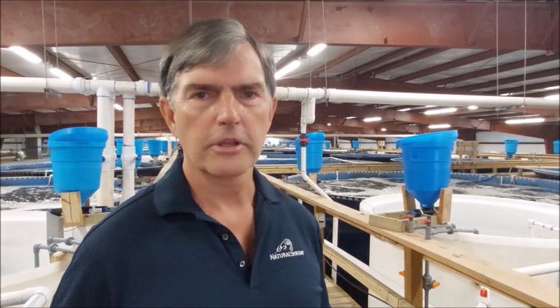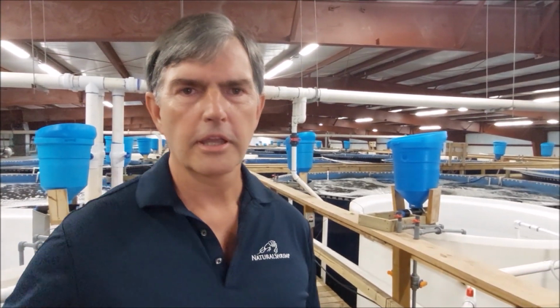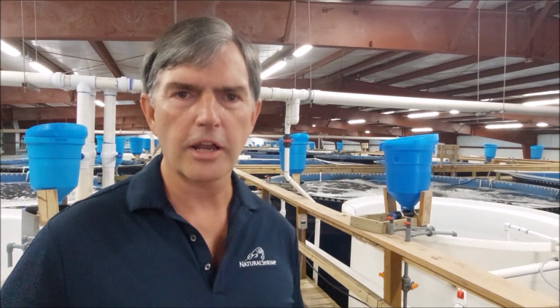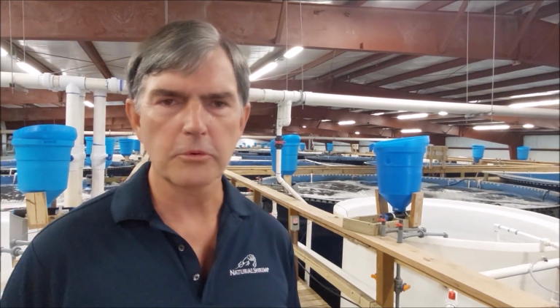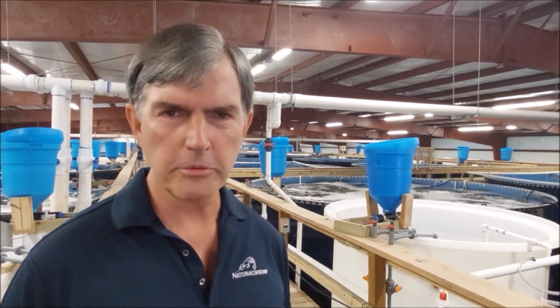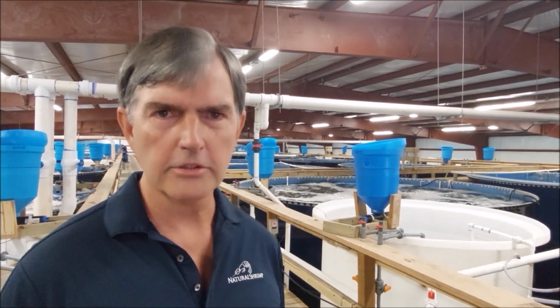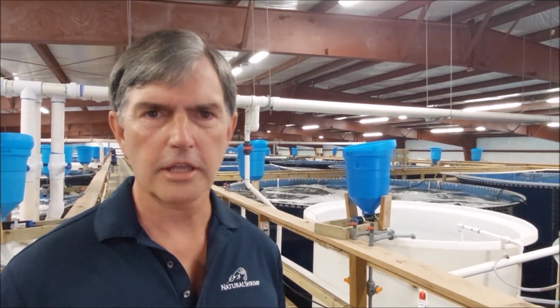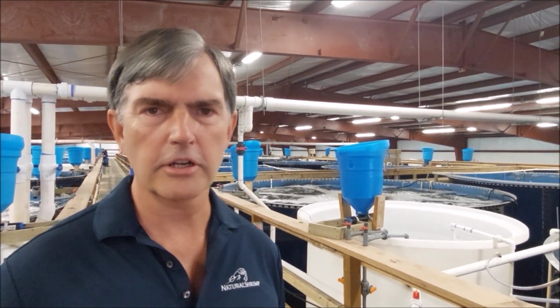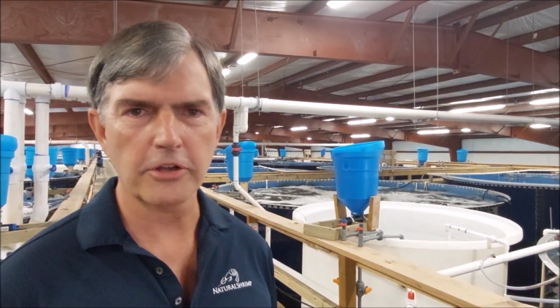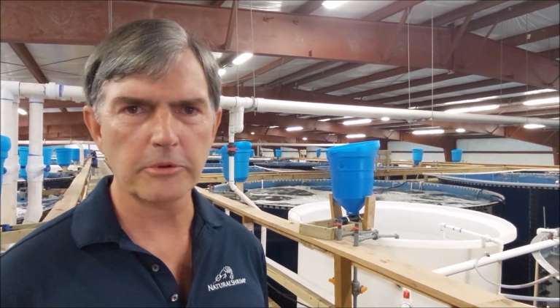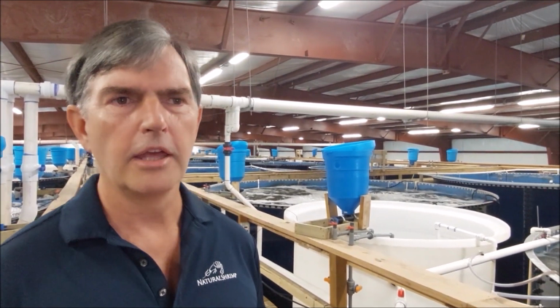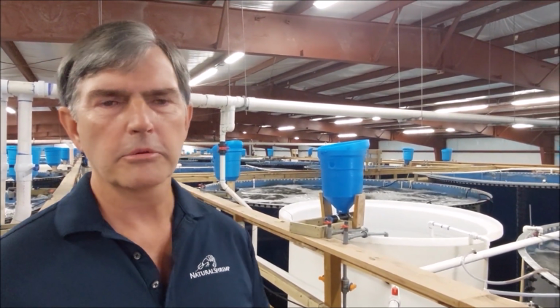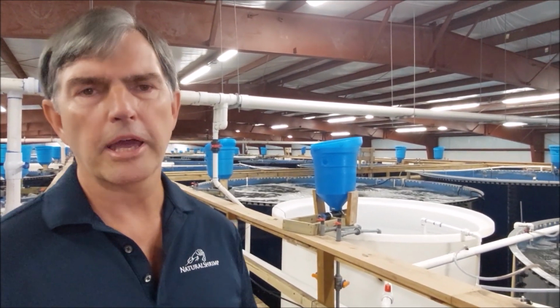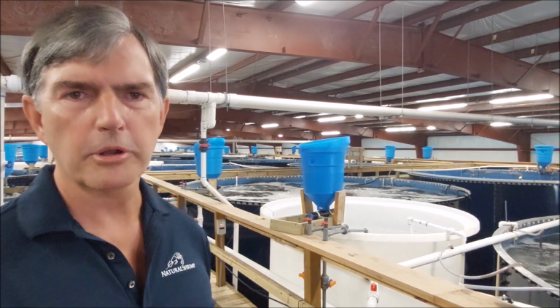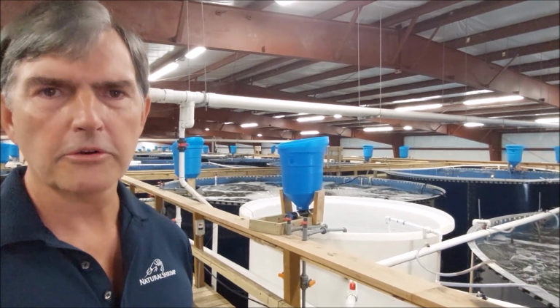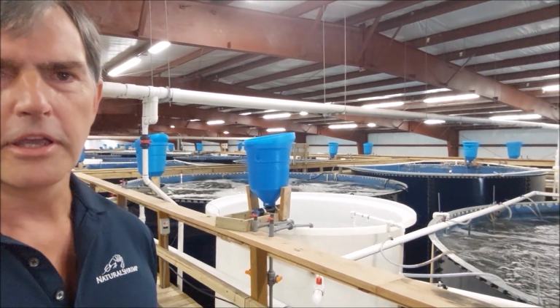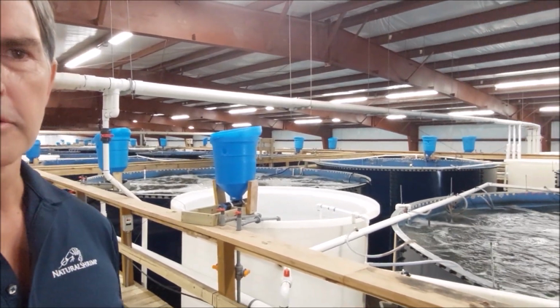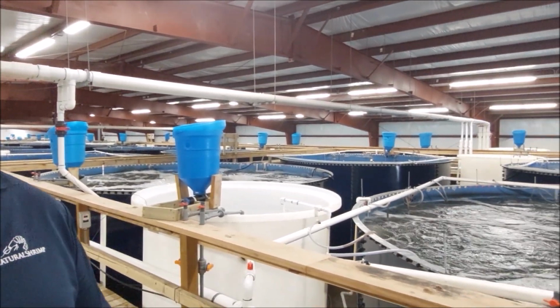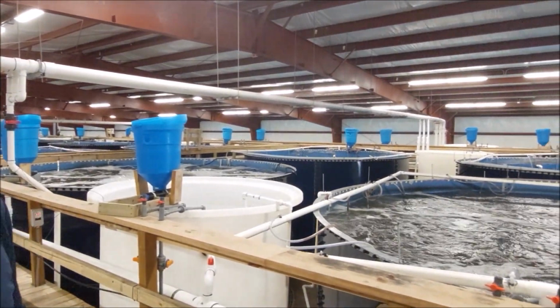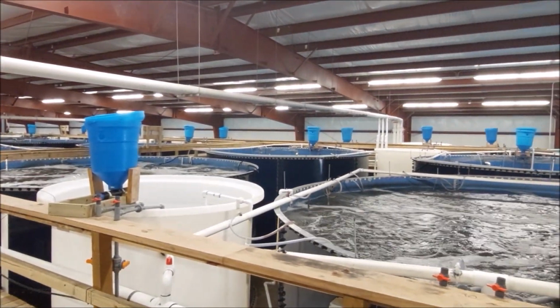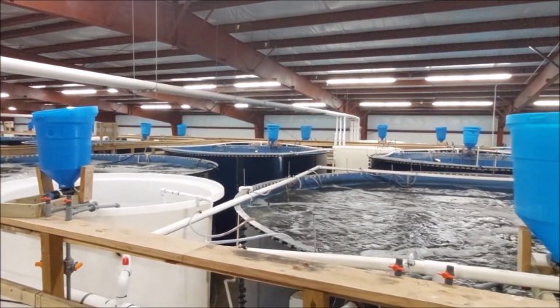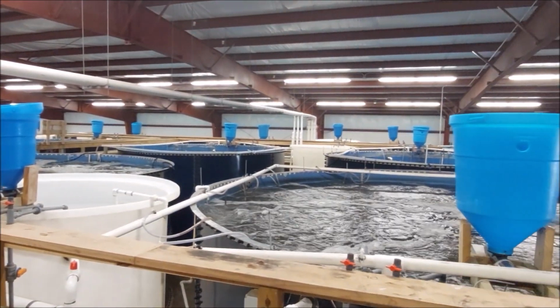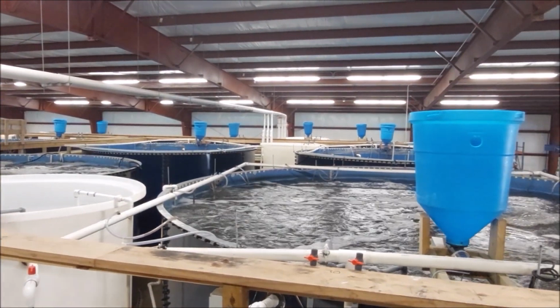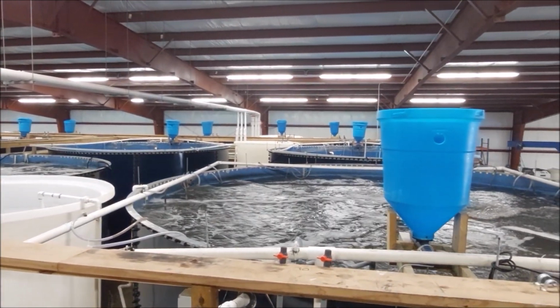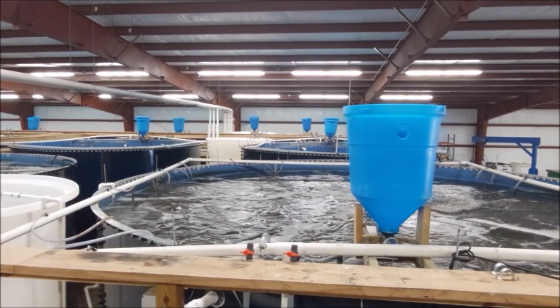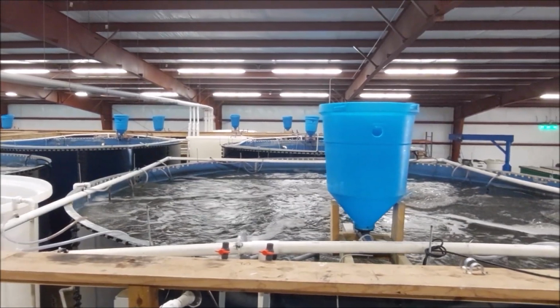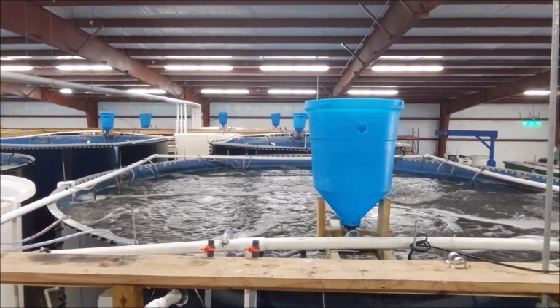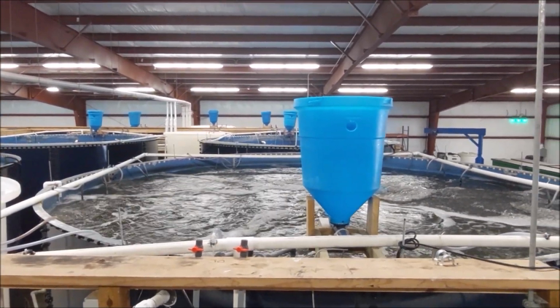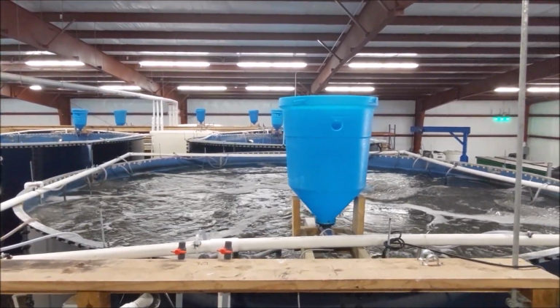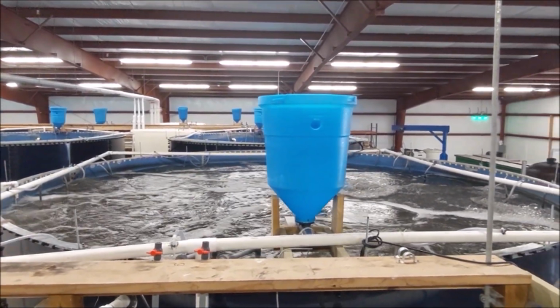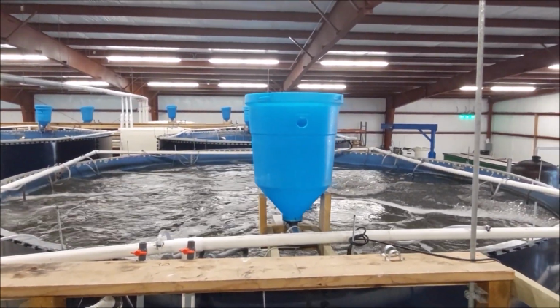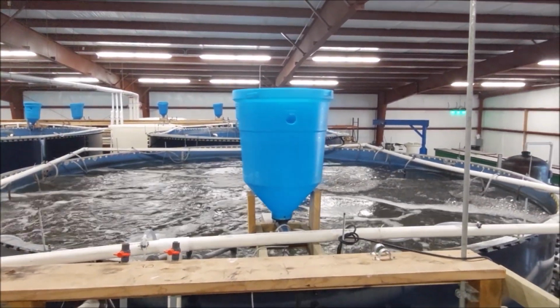We had a fire with the water treatment plant that contained our filtration equipment. We were able to bring in backup equipment and get everything contained. So right now, we're assembling the emergency filtration trailer.